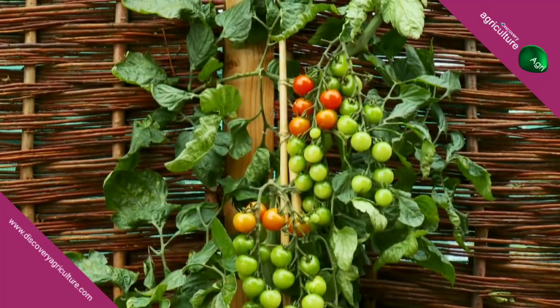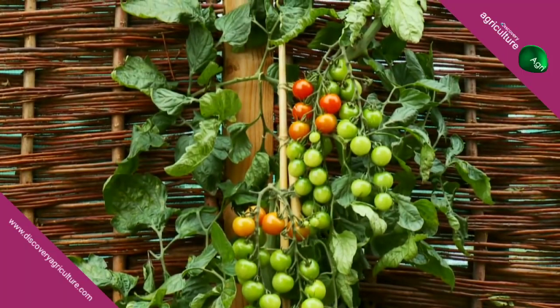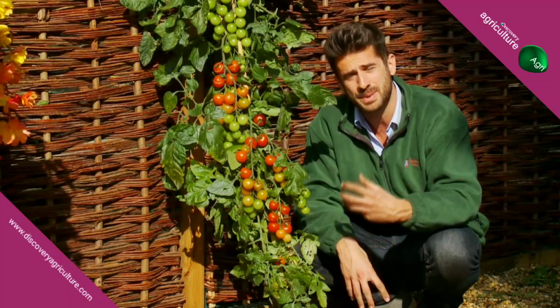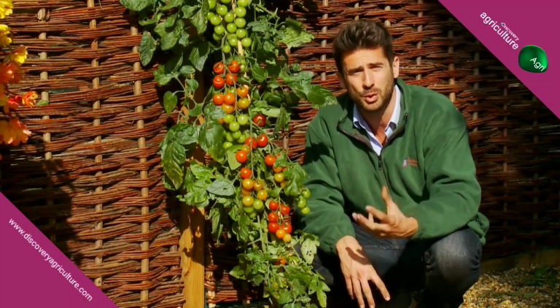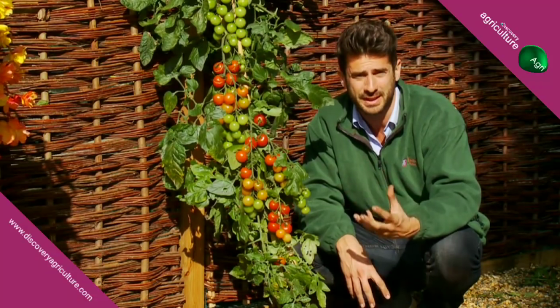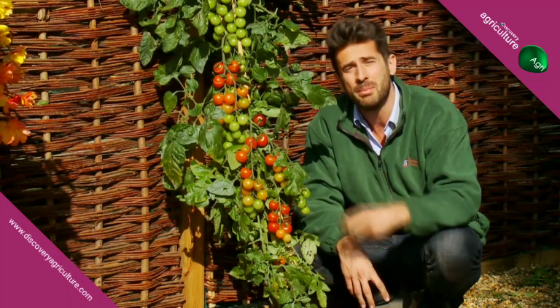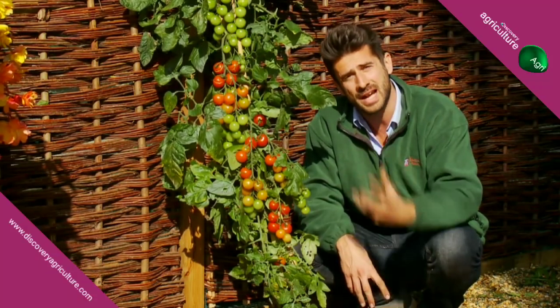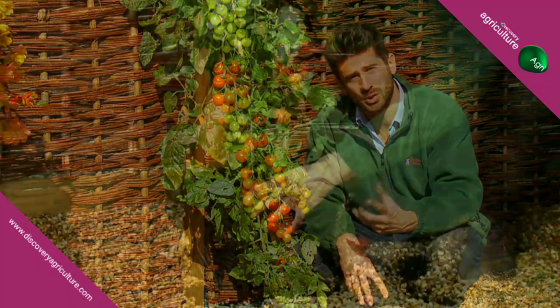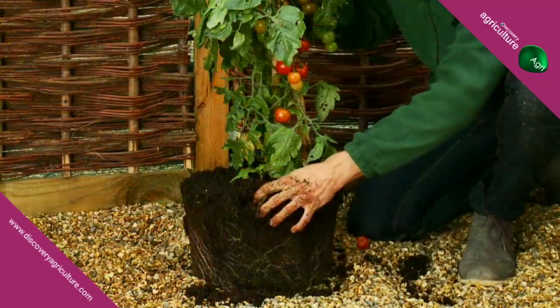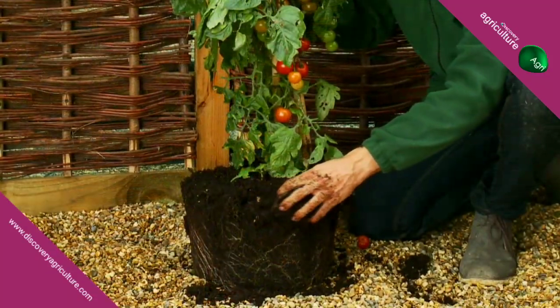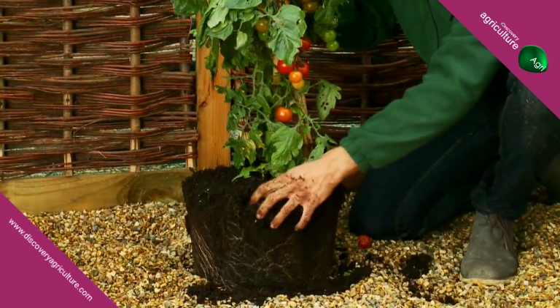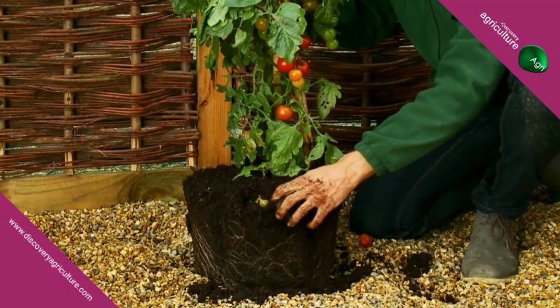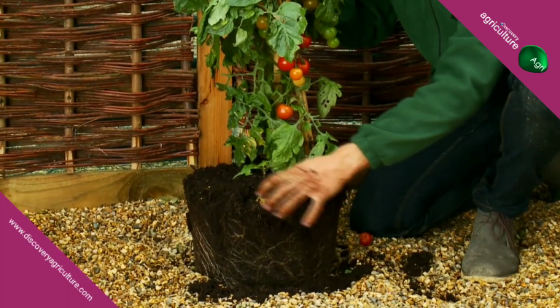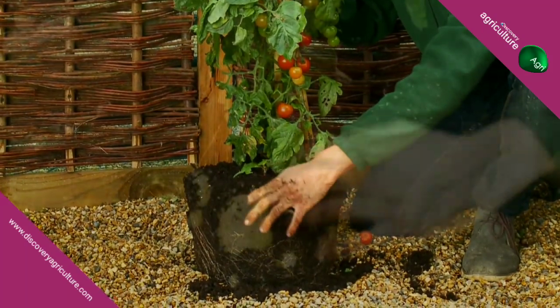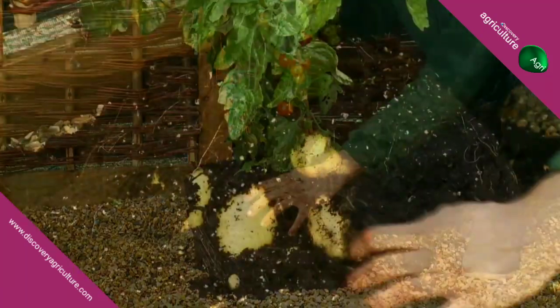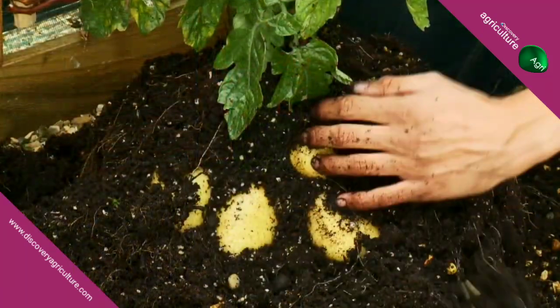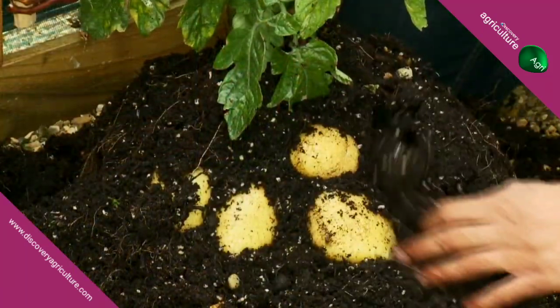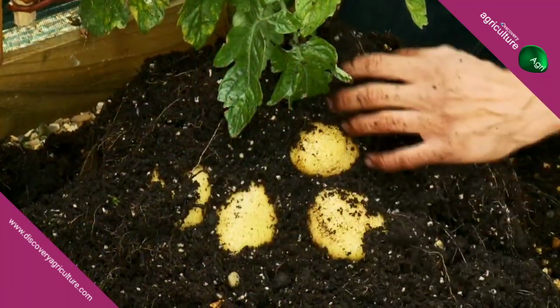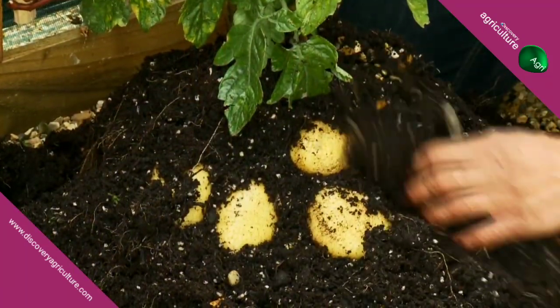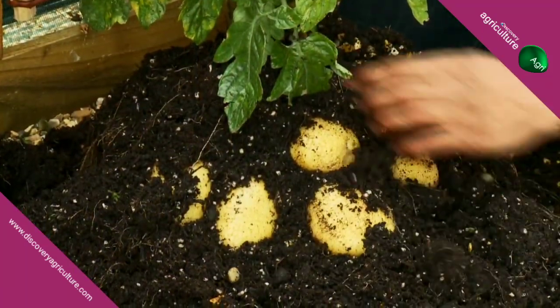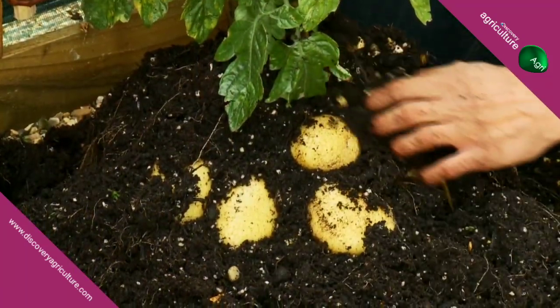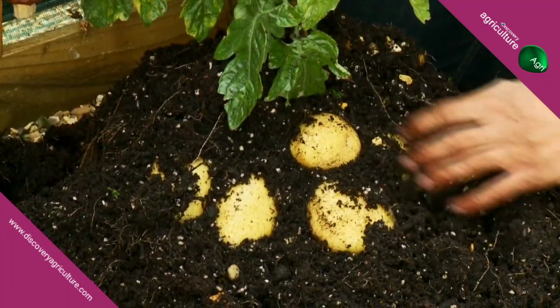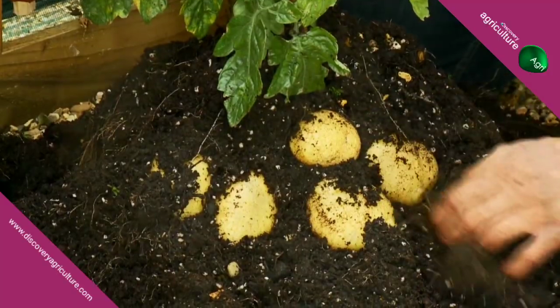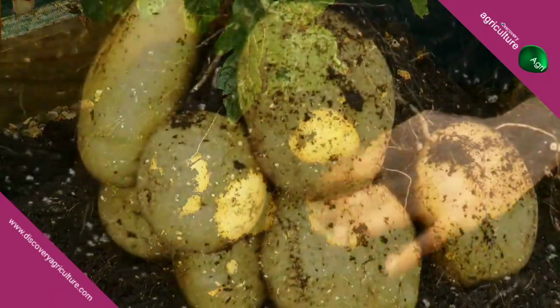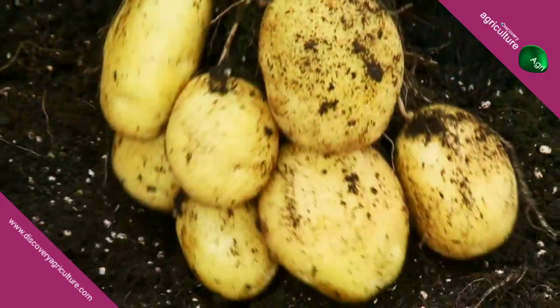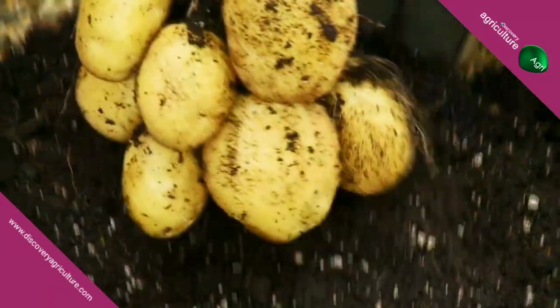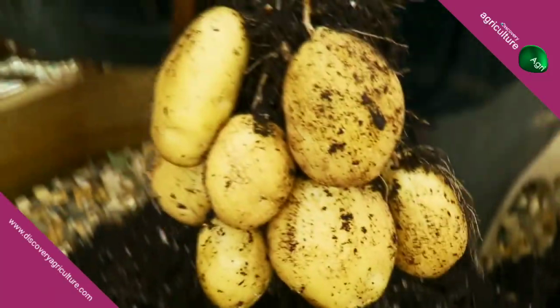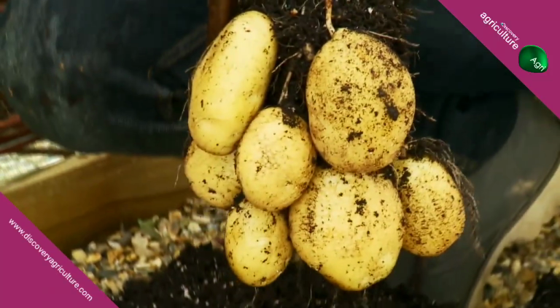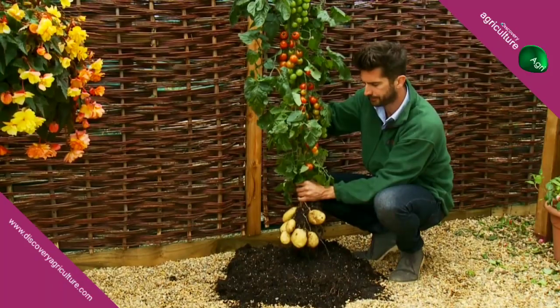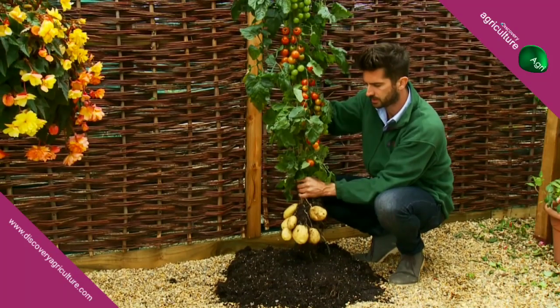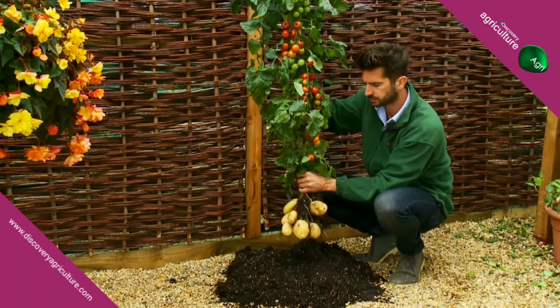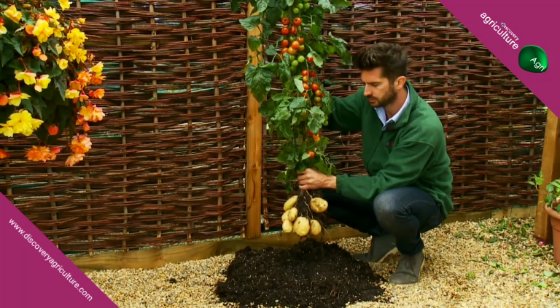Some even describe it as being full-bodied. But that's not all — below the ground you can harvest your own crops of delicious white potatoes. Heavy yielding and a versatile variety that you can use for boiling, mashing, roasting or chips.